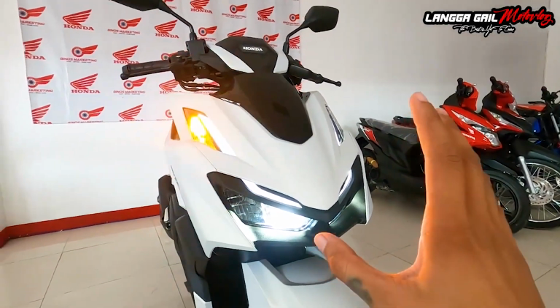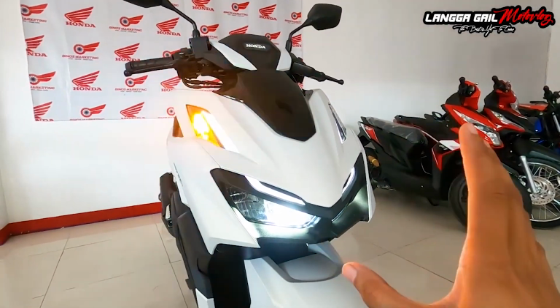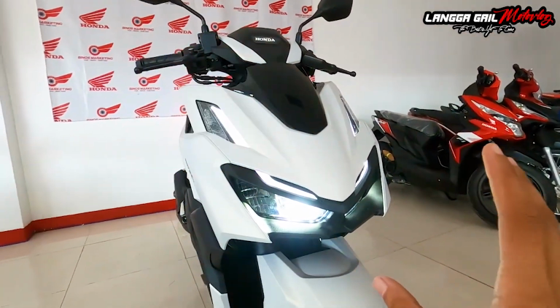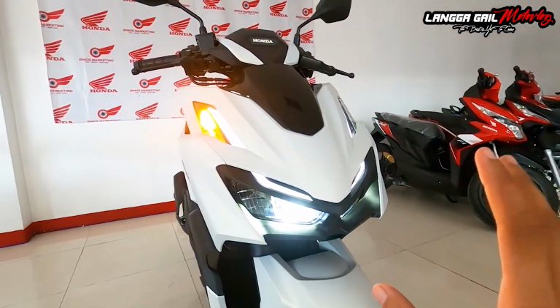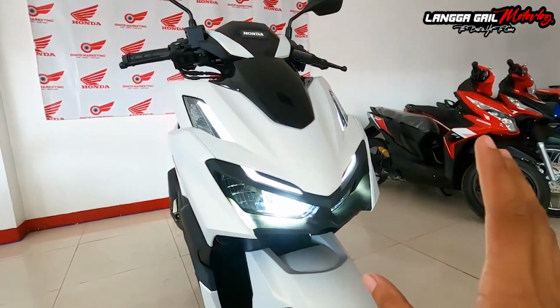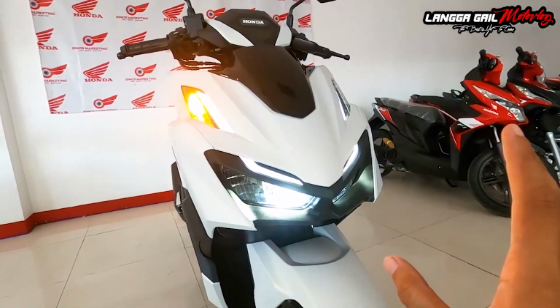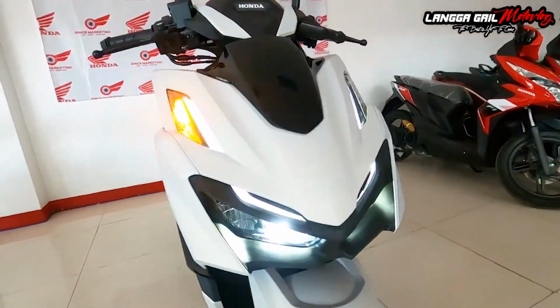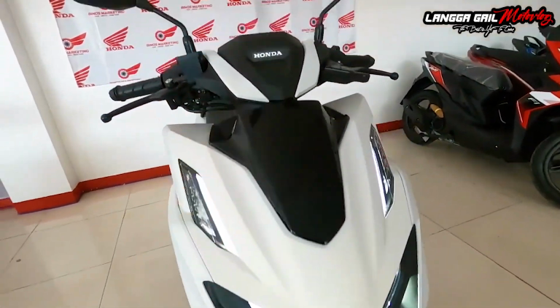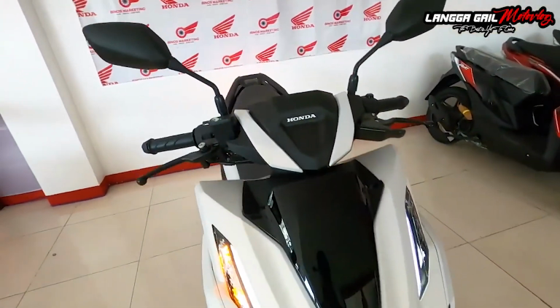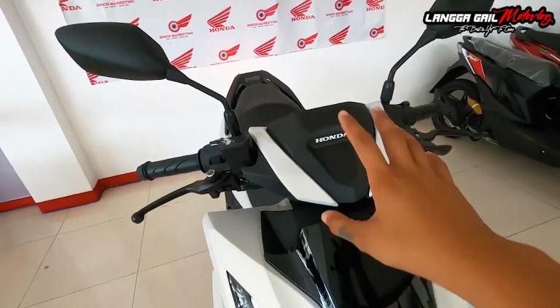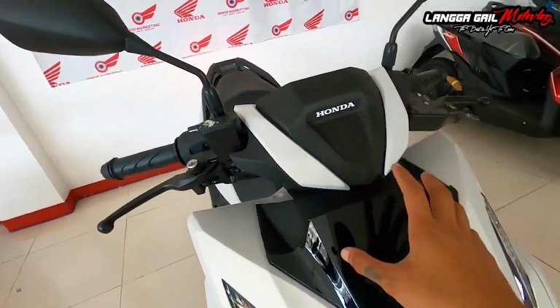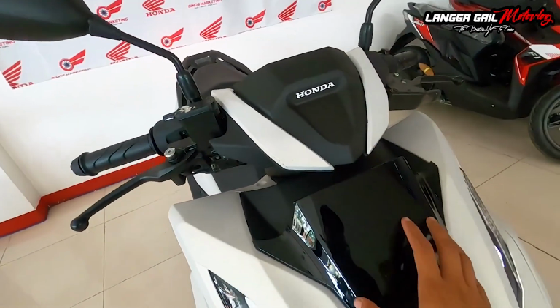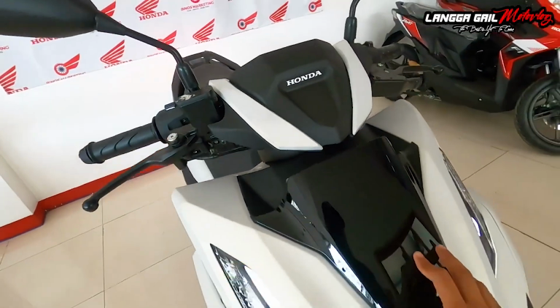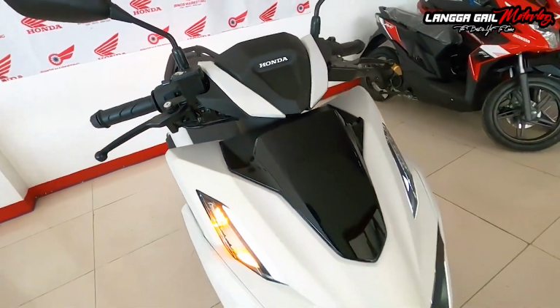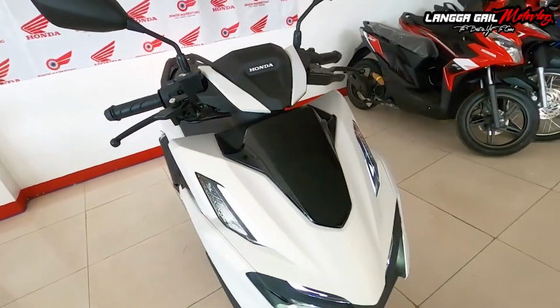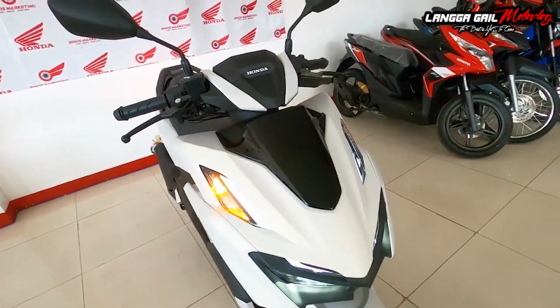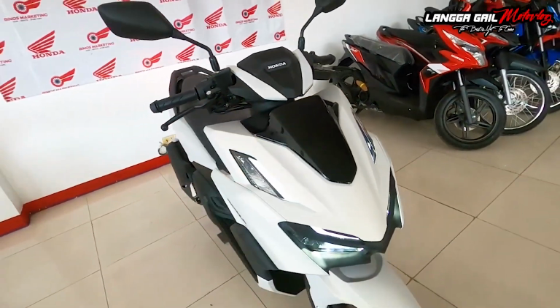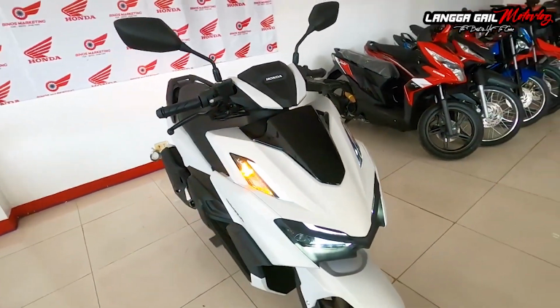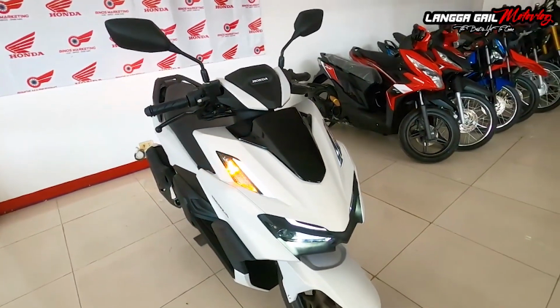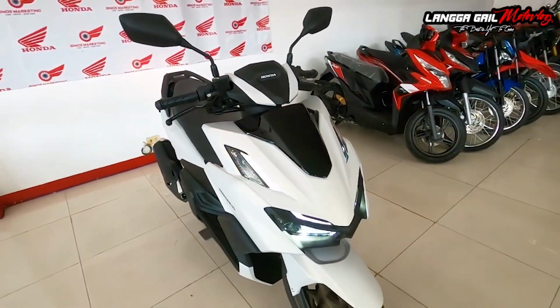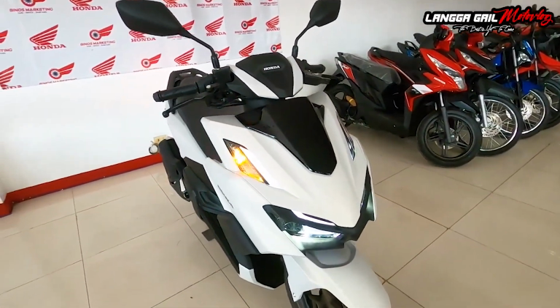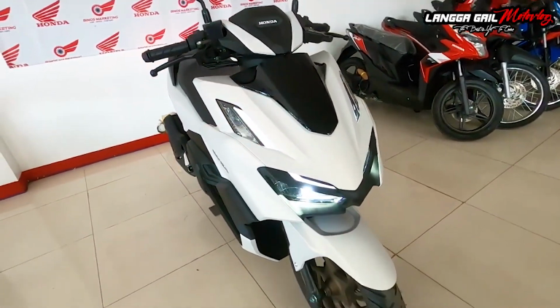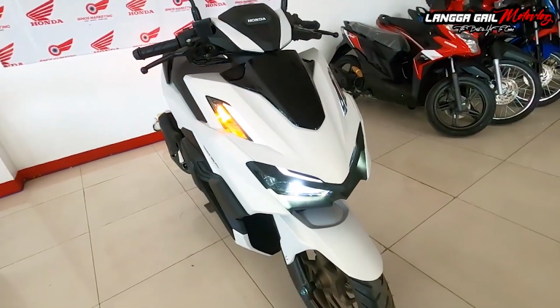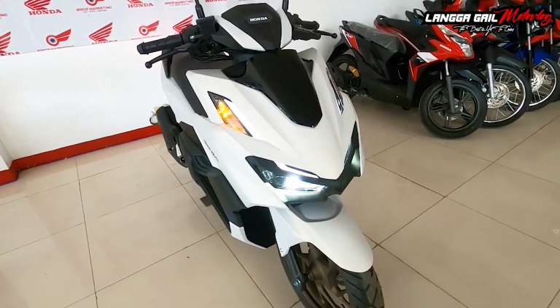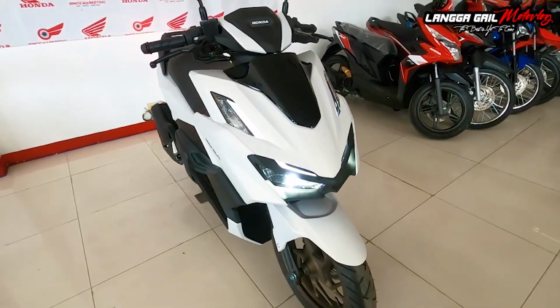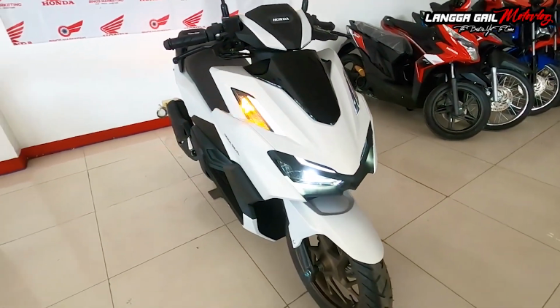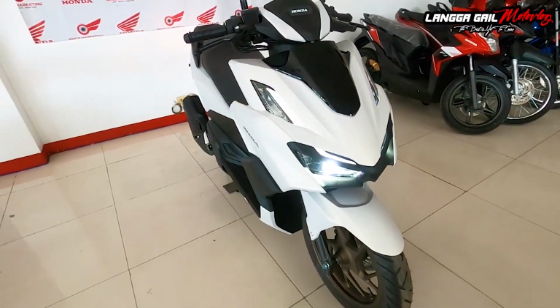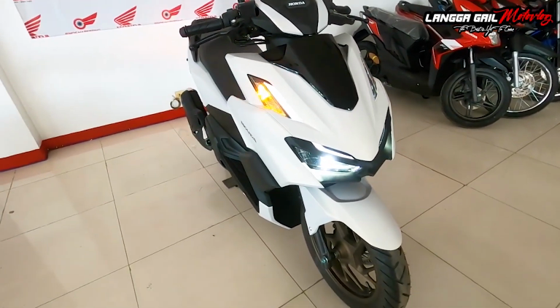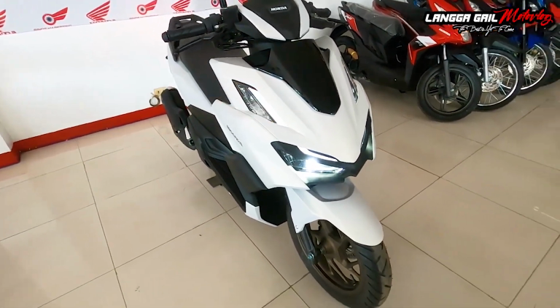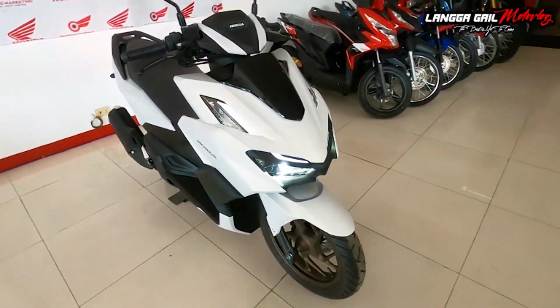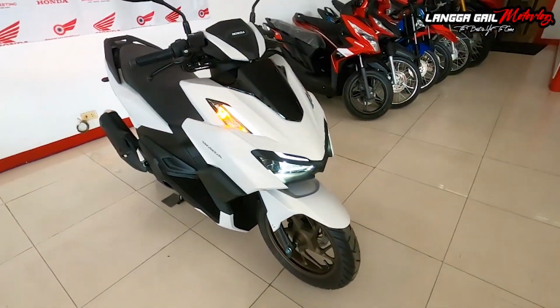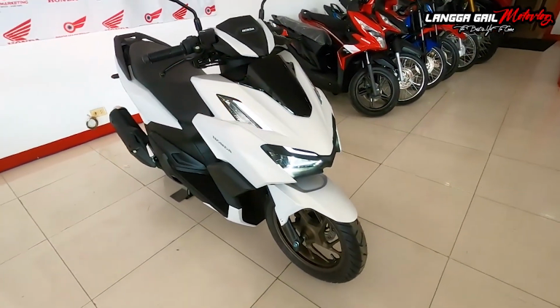Itong si Honda Click 160, kagaya din doon sa 125 at 150, naka-LED na yung kanyang eyeline, maging yung kanyang turn signals at yung kanyang headlight, yung kanyang high beam, low beam. Aside sa kanyang color na matte white, meron din siyang color na matte black maging glossy black. Itong kulay na ito, ito yung makikita mo sa daan na talagang mapapalingon ka. Kasi kakaiba yung kulay niya.